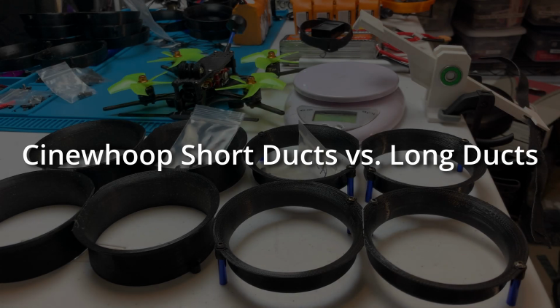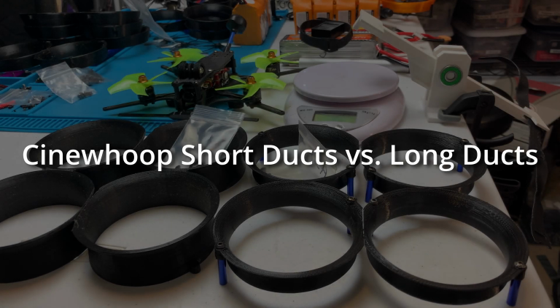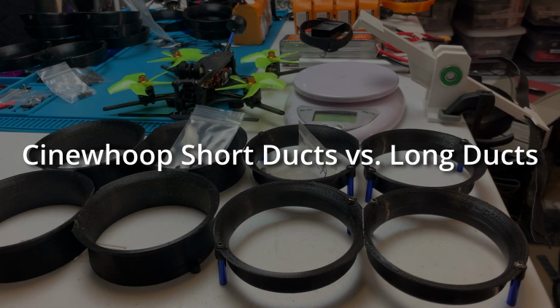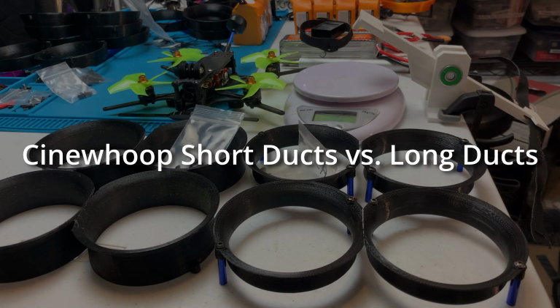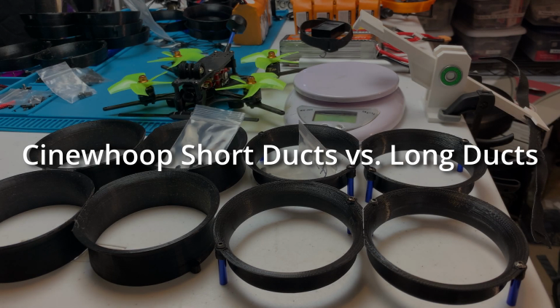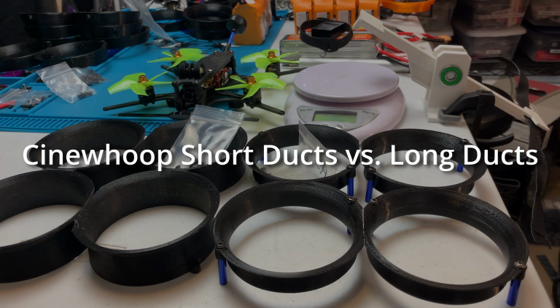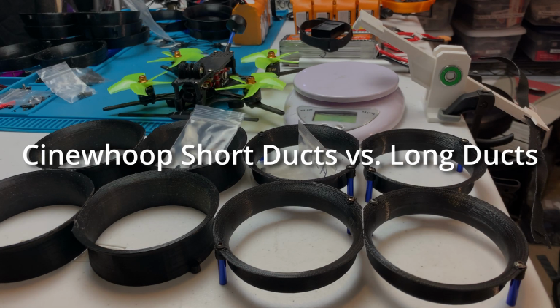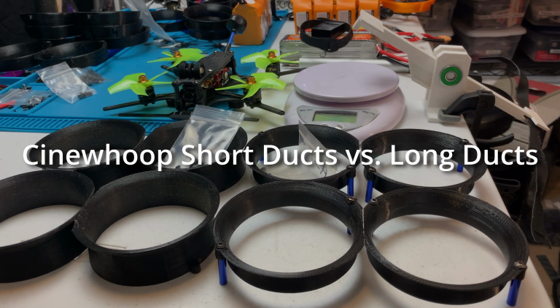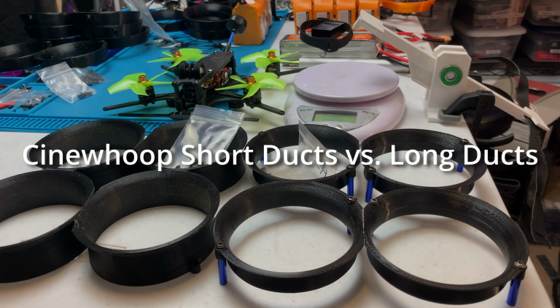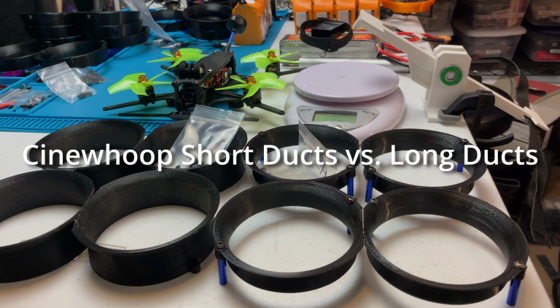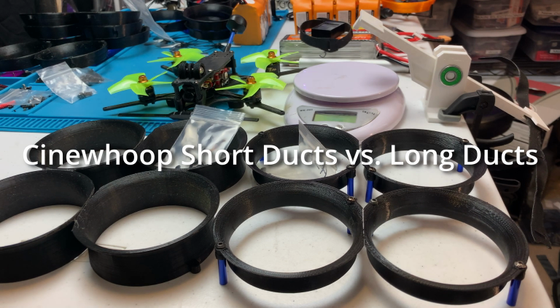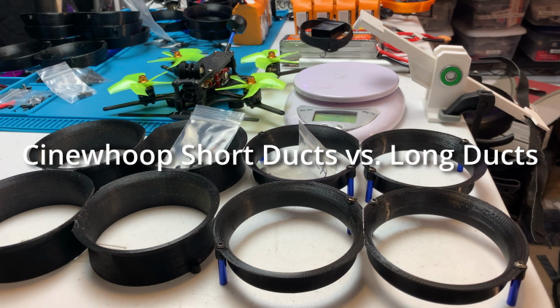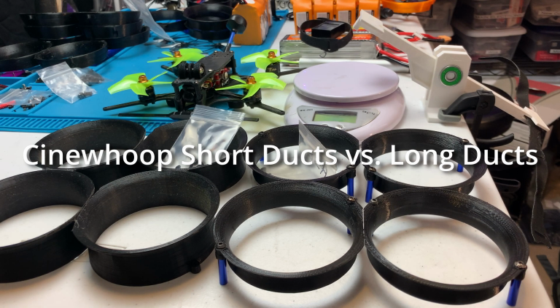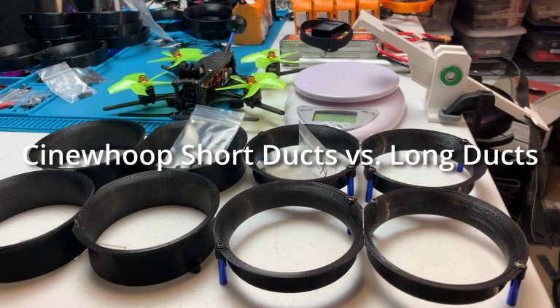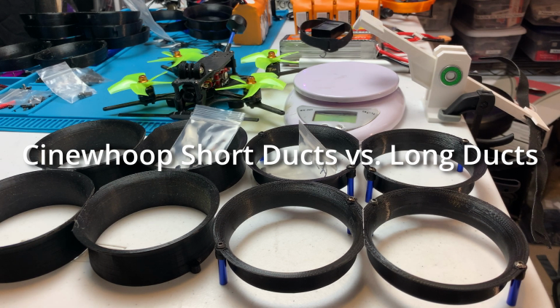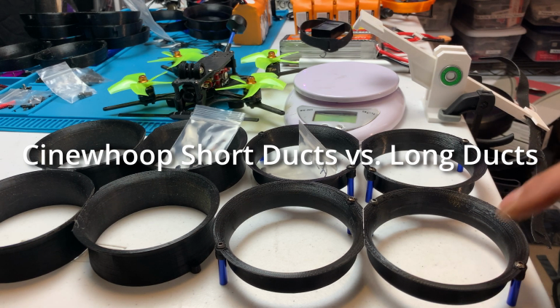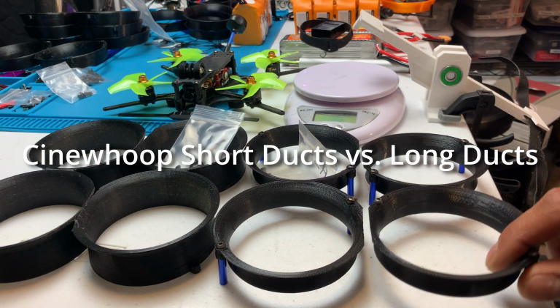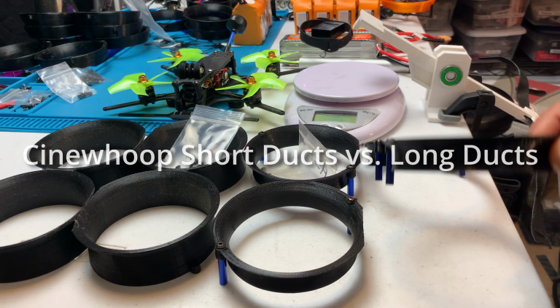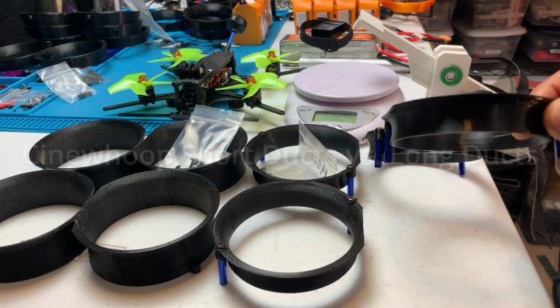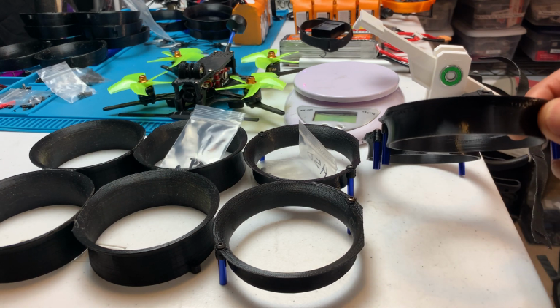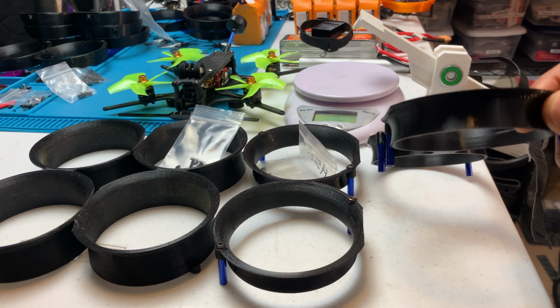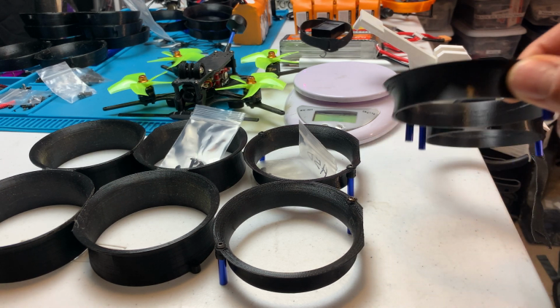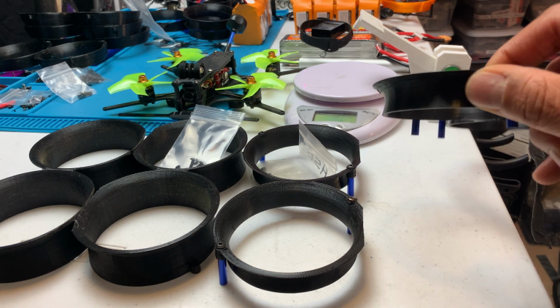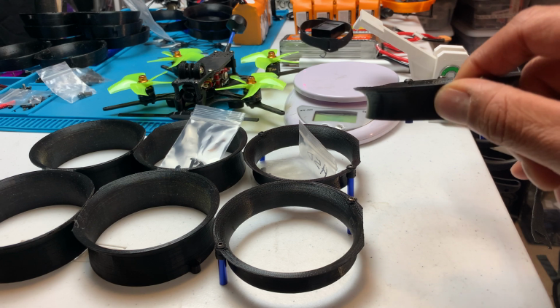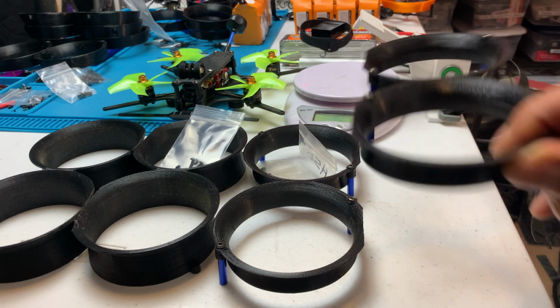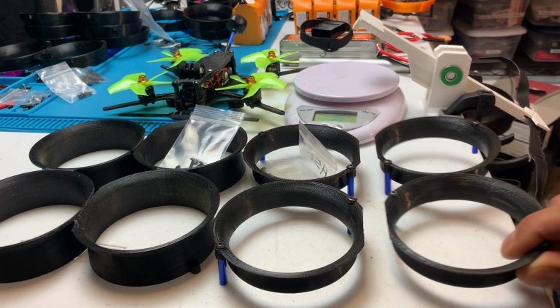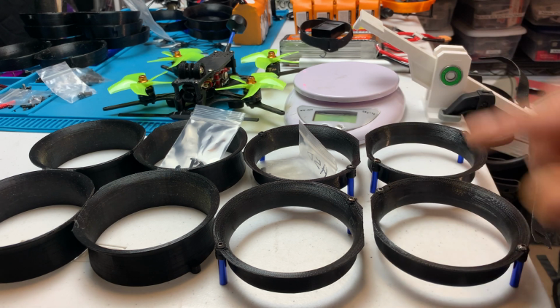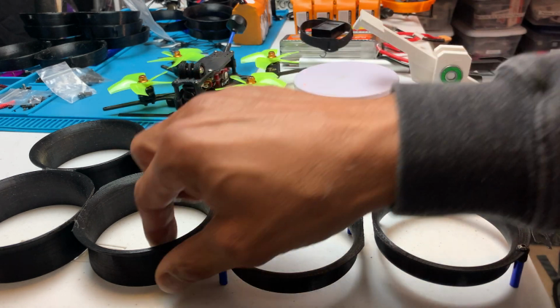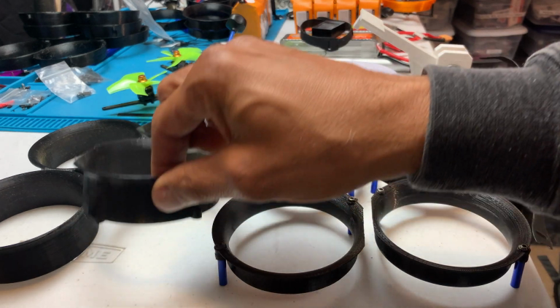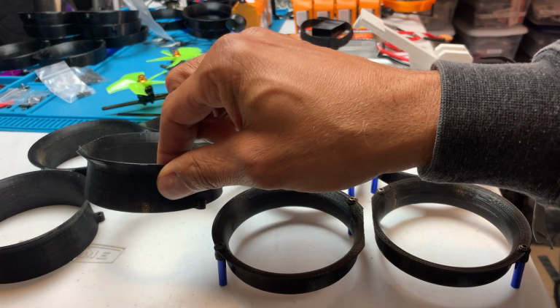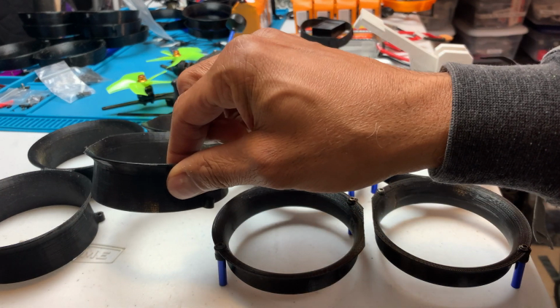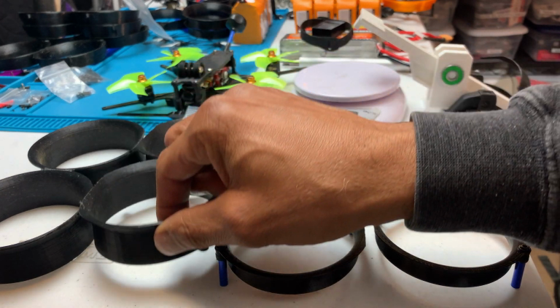Hey guys, Chuck here again, and today I'm going to do an experiment on short ducts for the Cinewoops versus the standard long ducts.